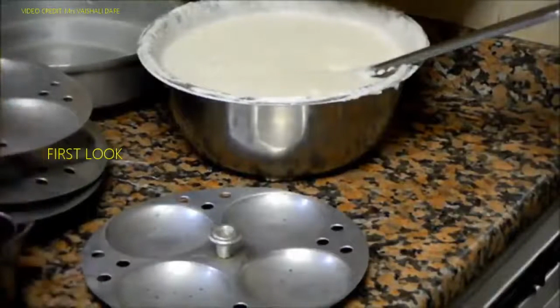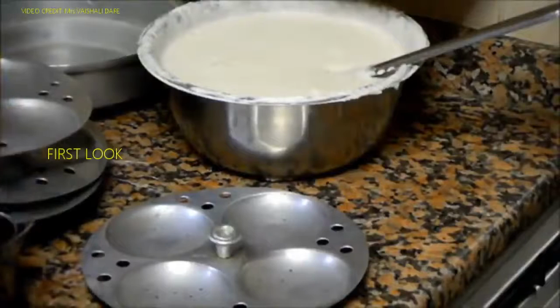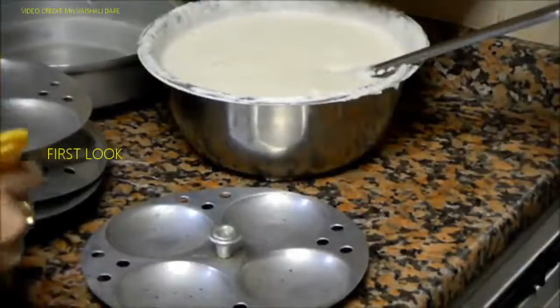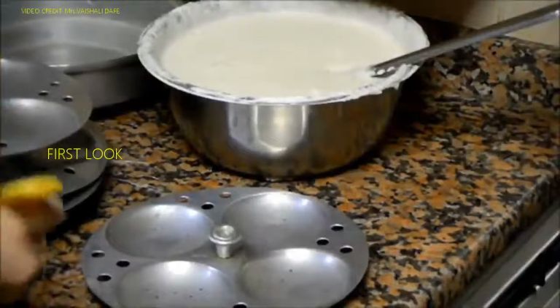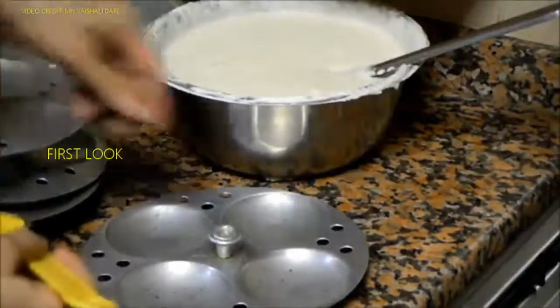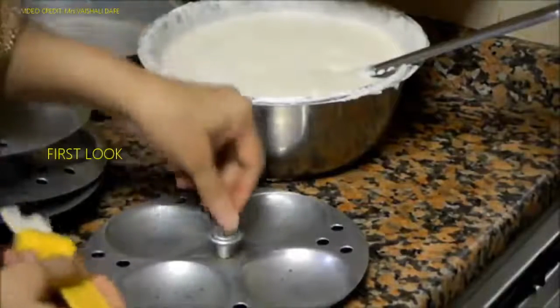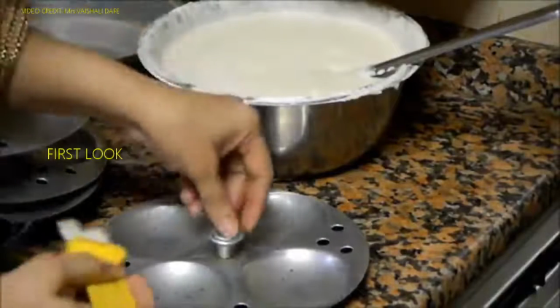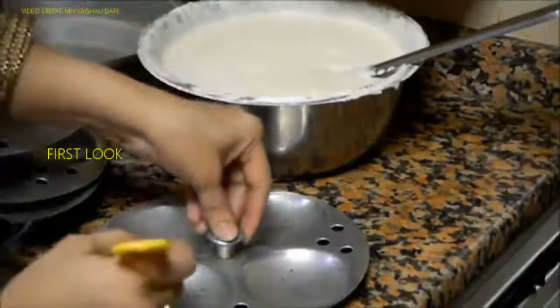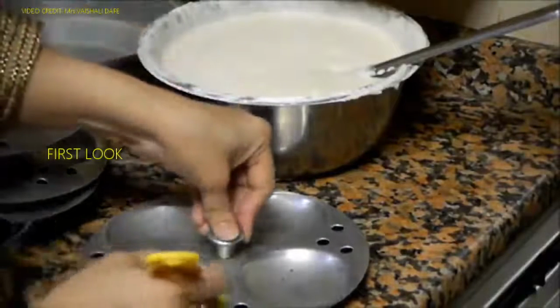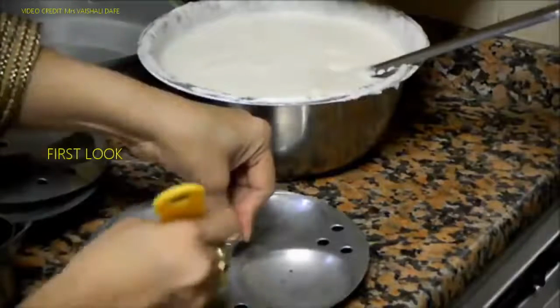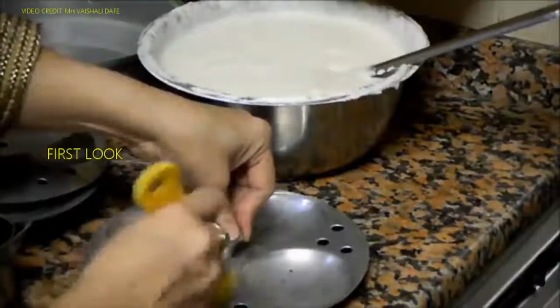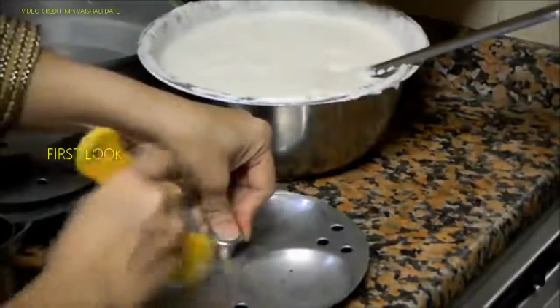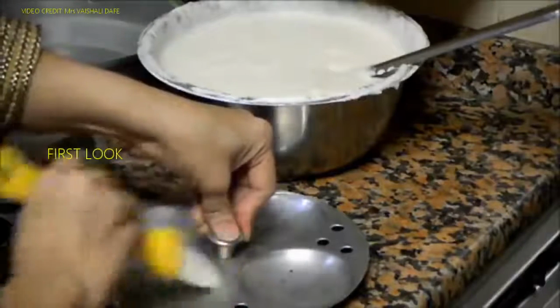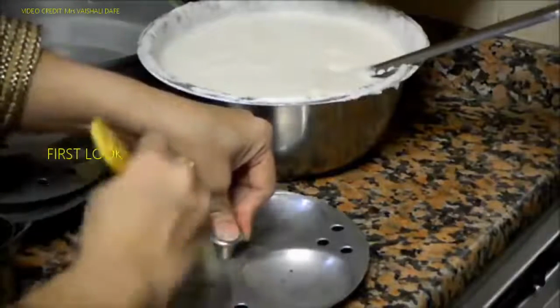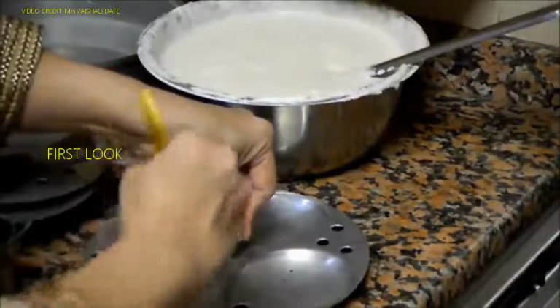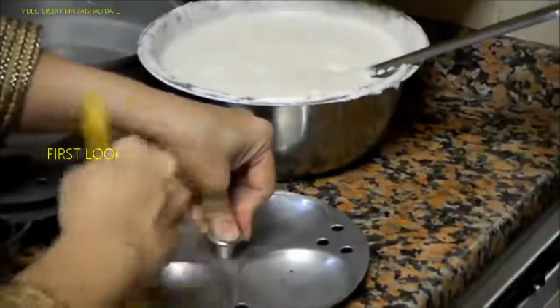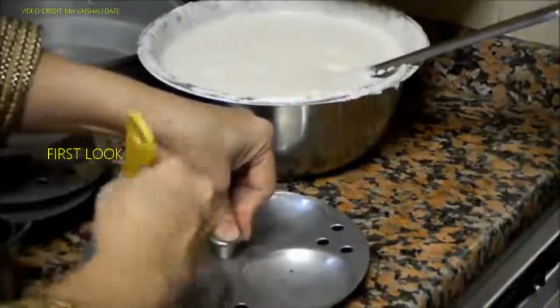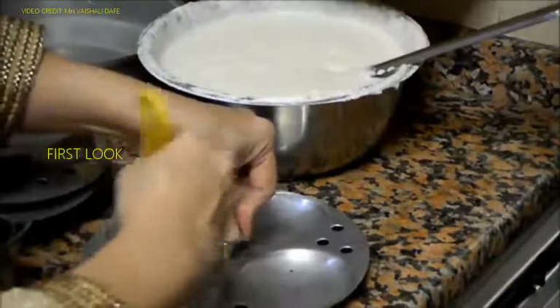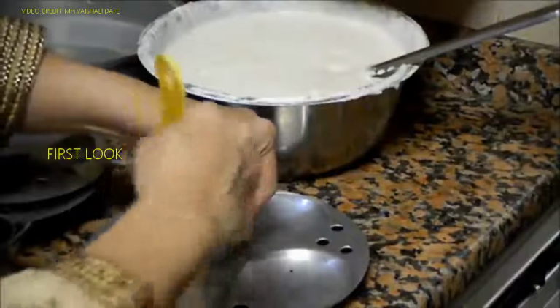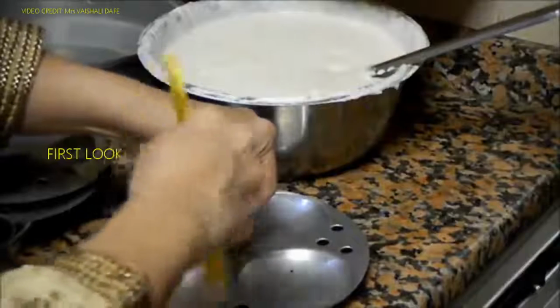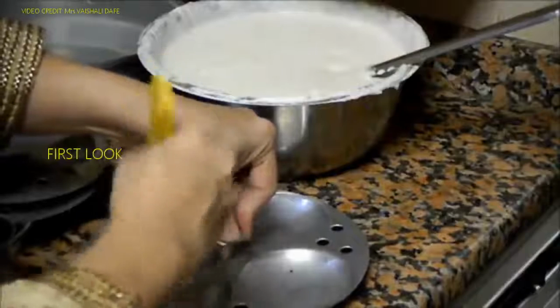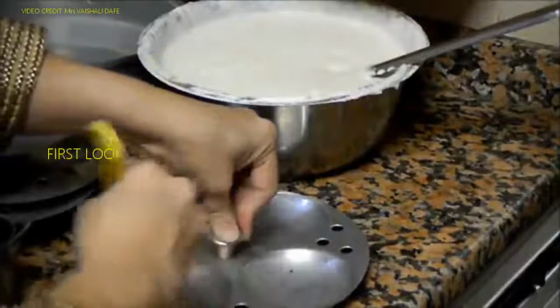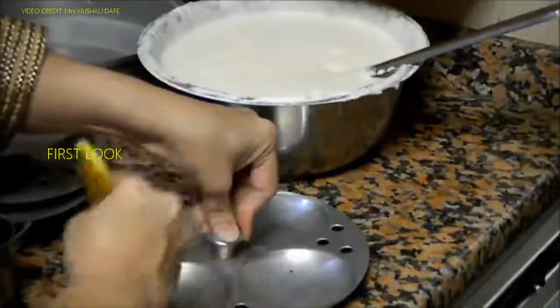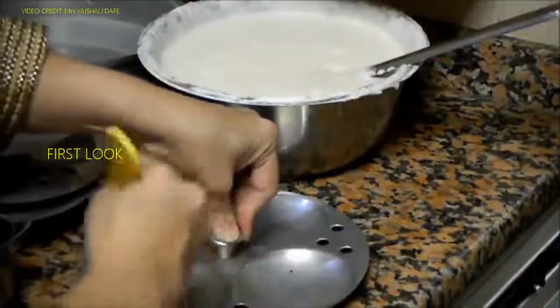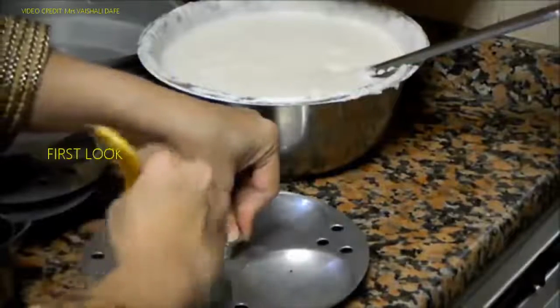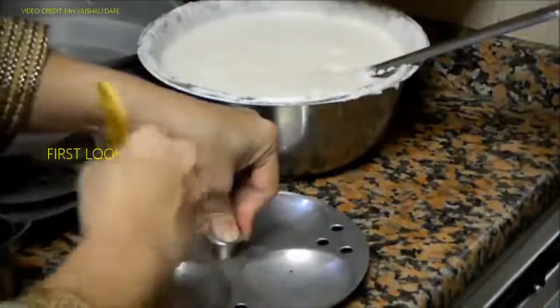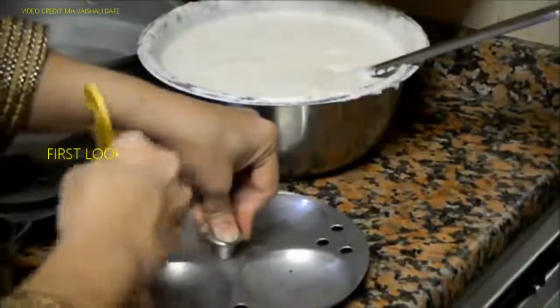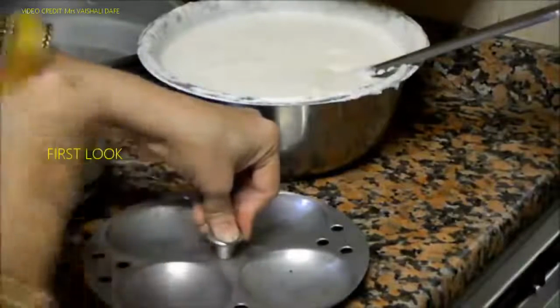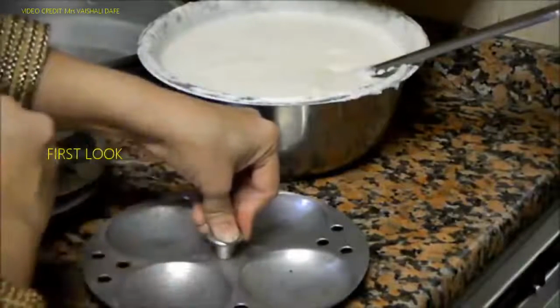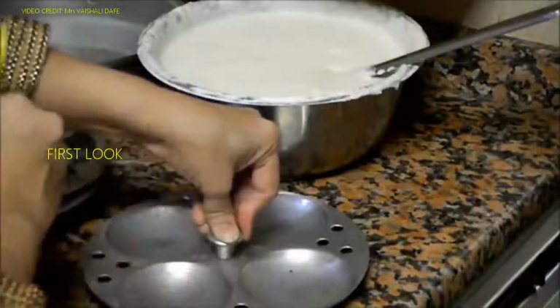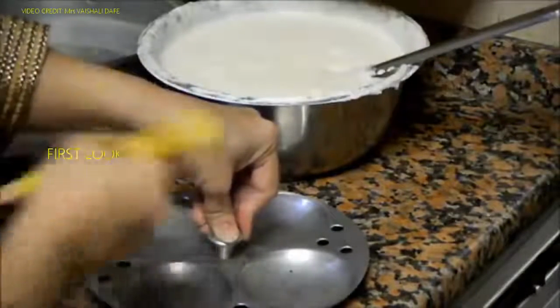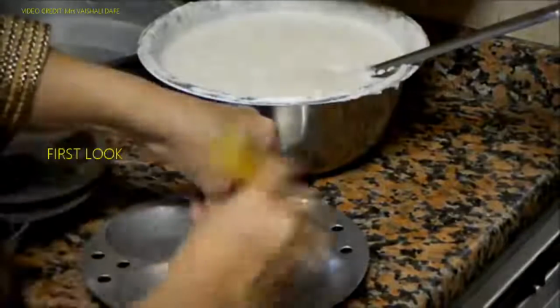You need to grease the idli mold with oil — just one or two drops of oil.